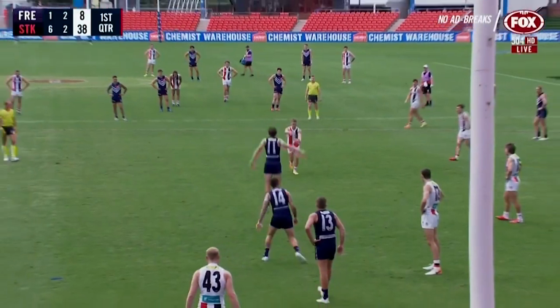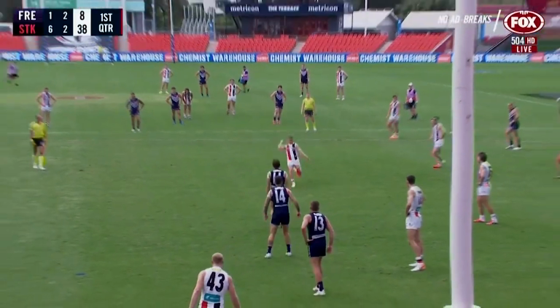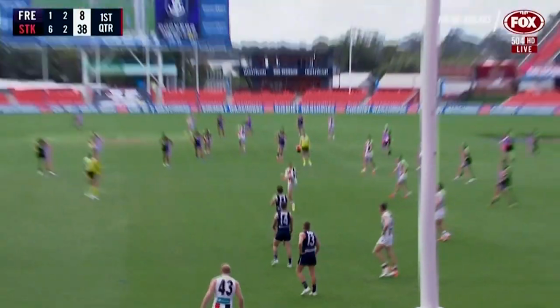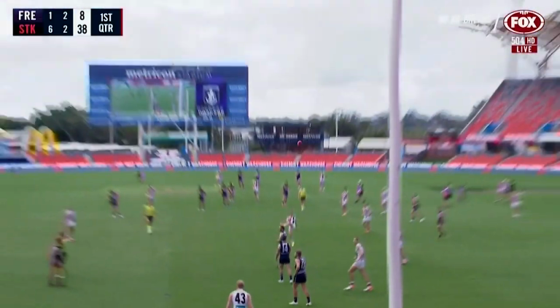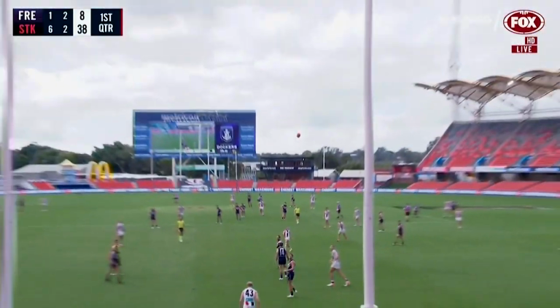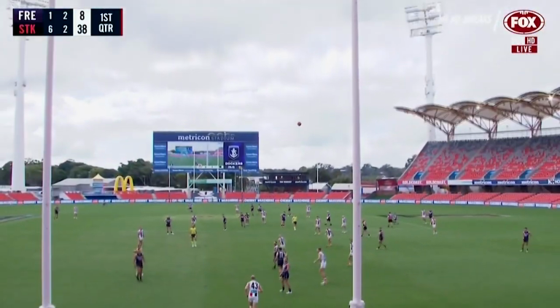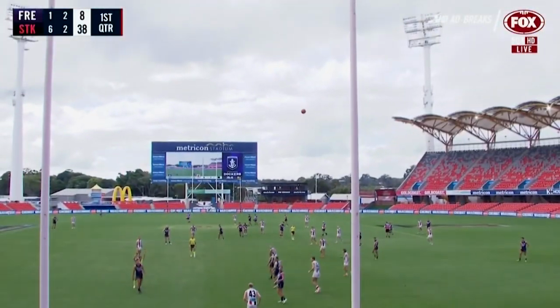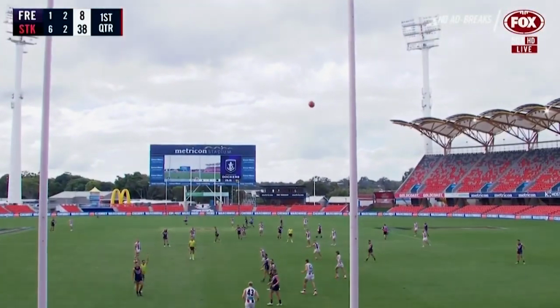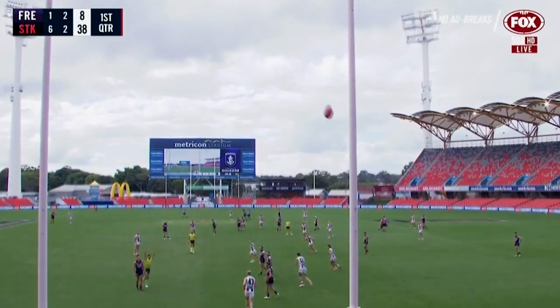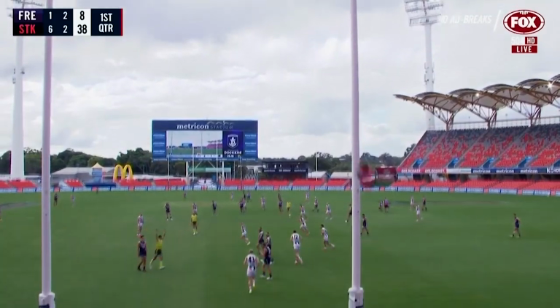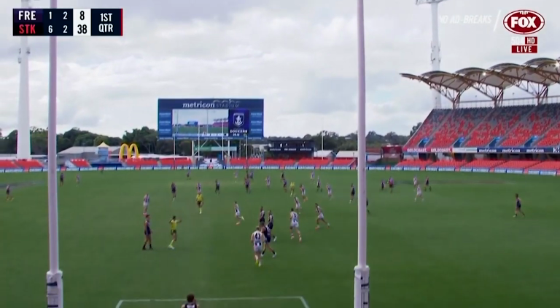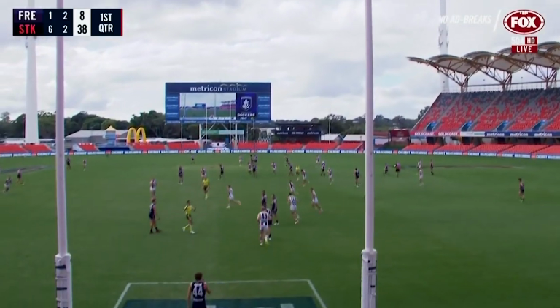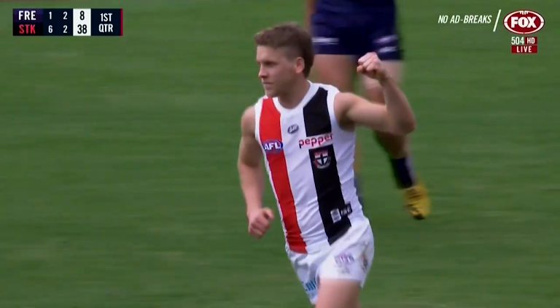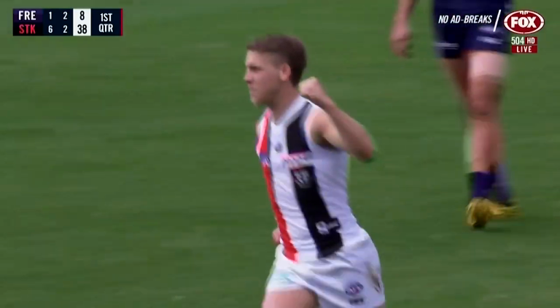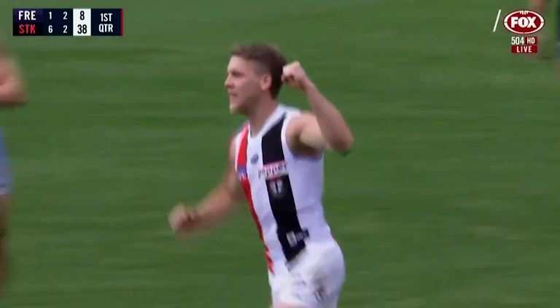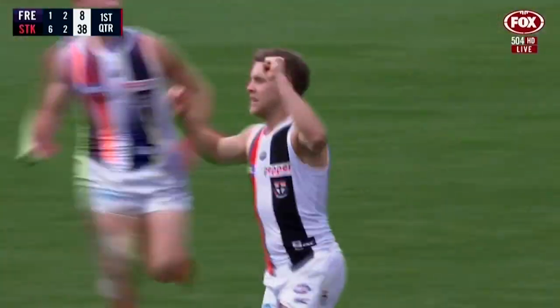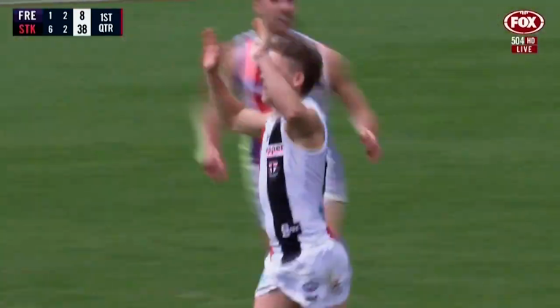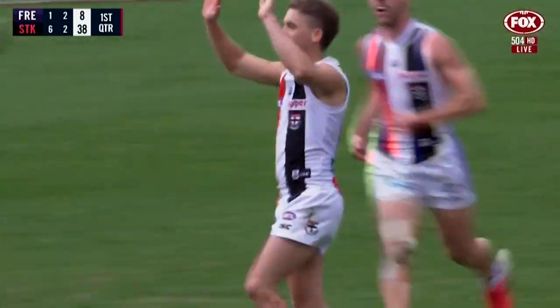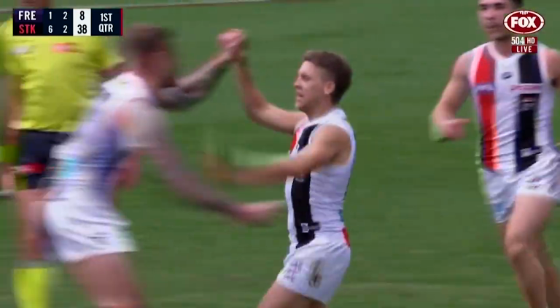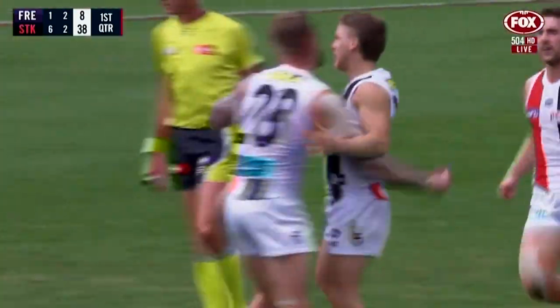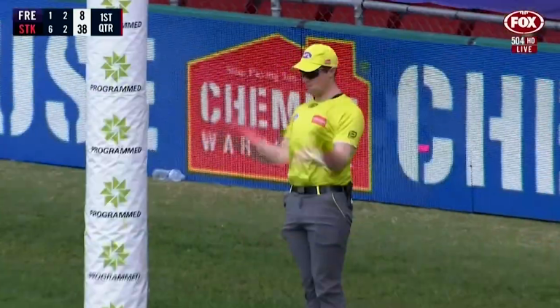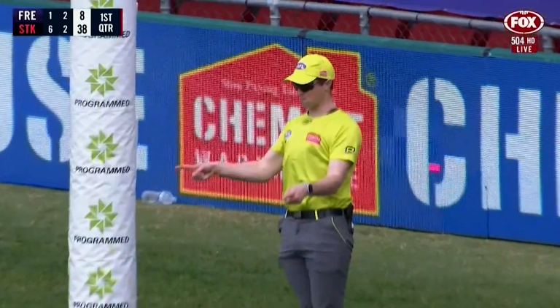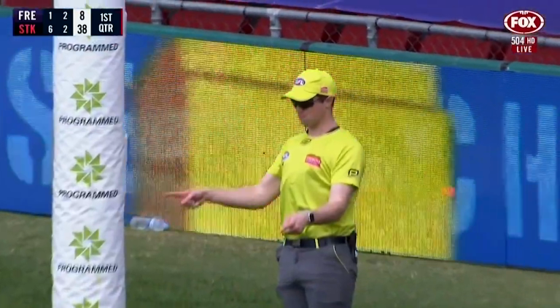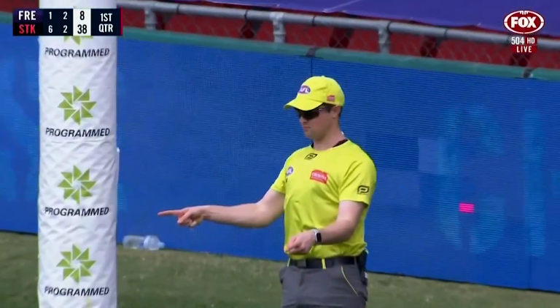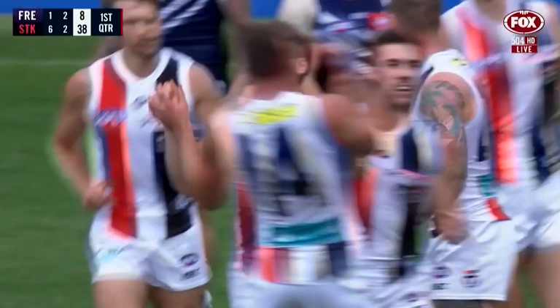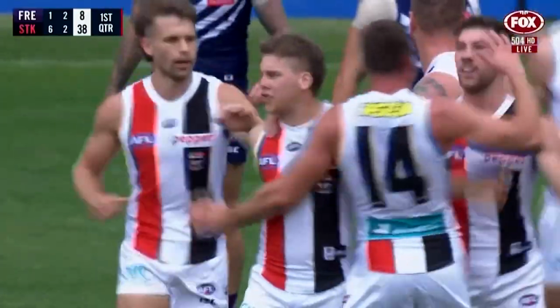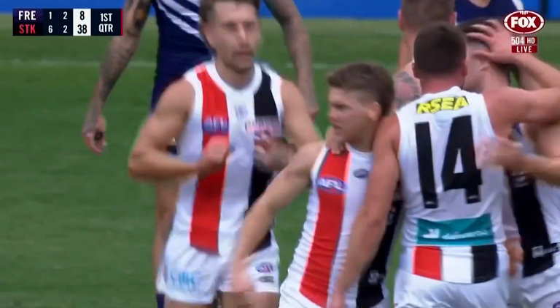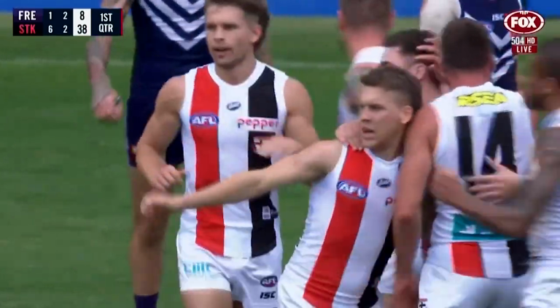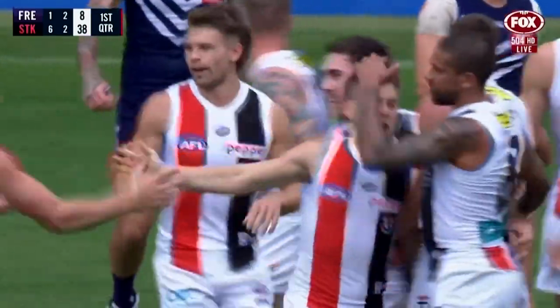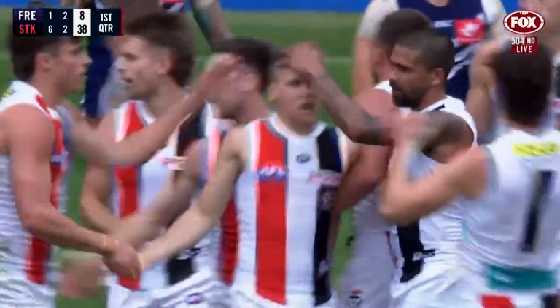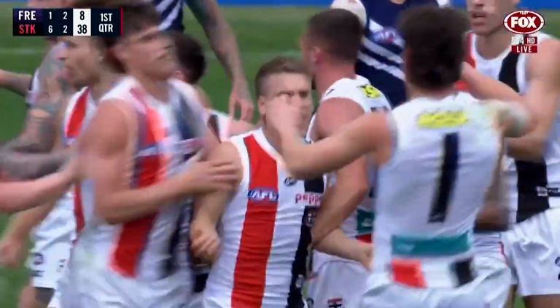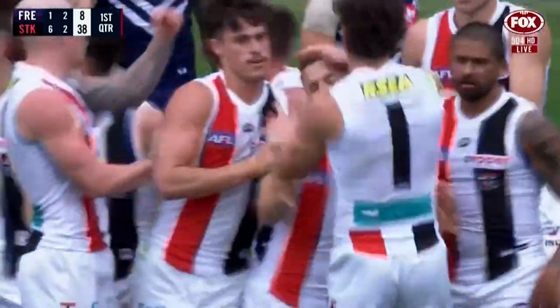On the siren to make it a seven goal term, there's a whistle — it's a goal. St Kilda have put through seven in the first term, if you don't mind.